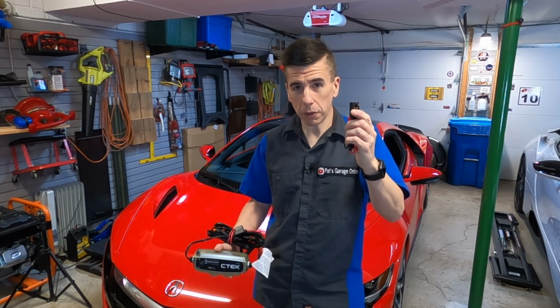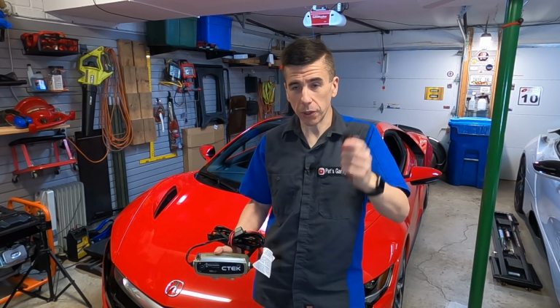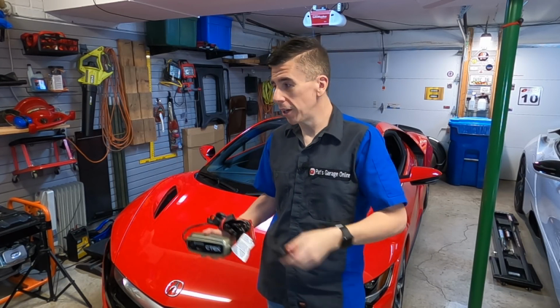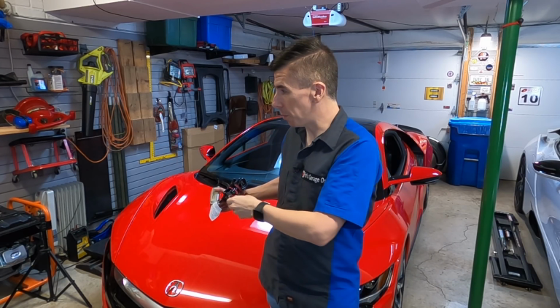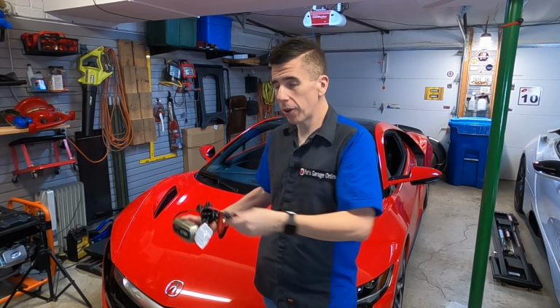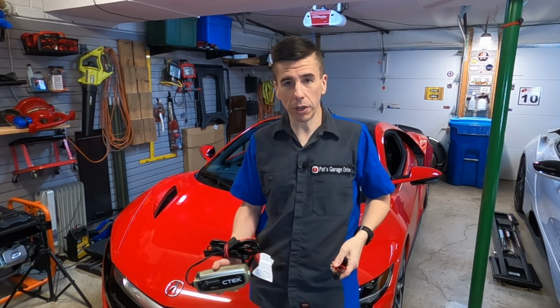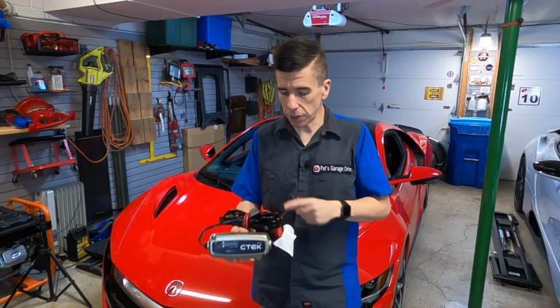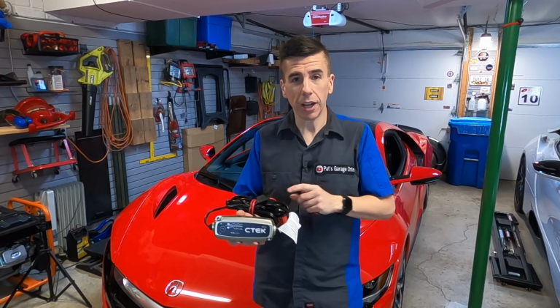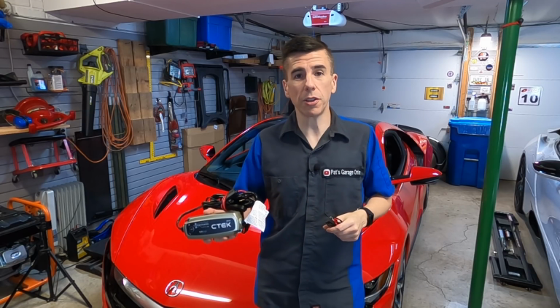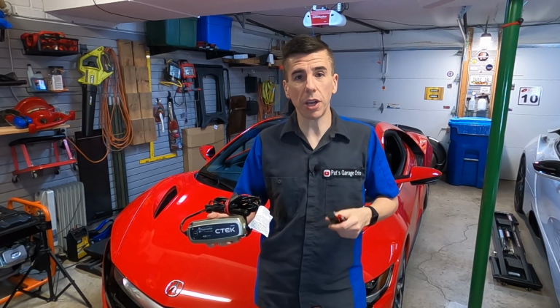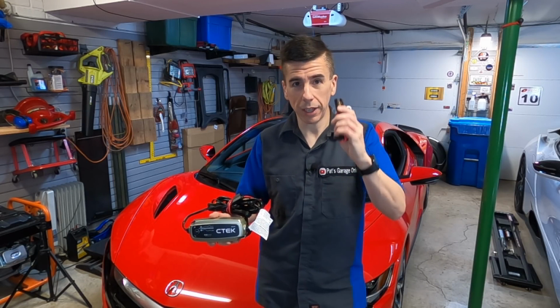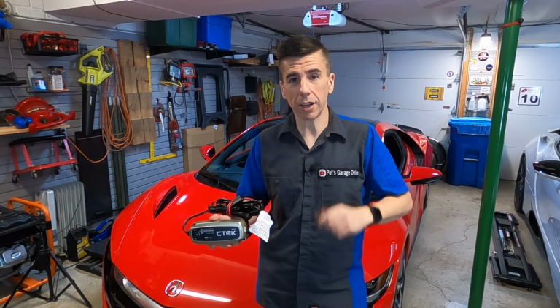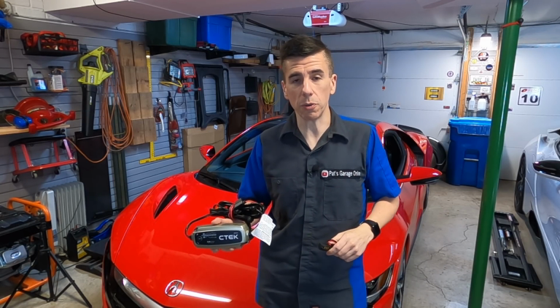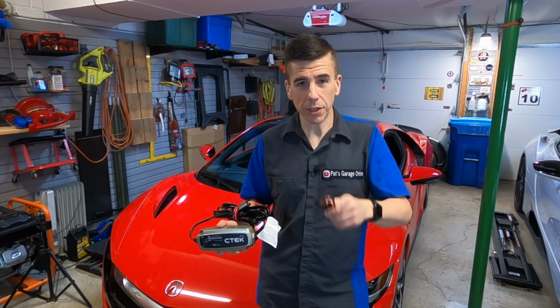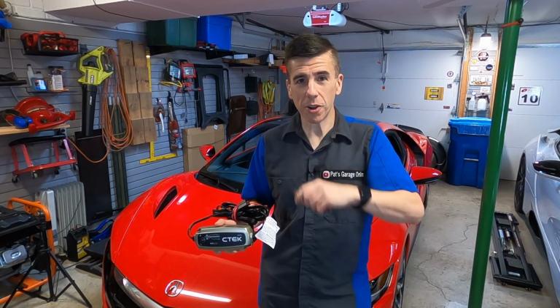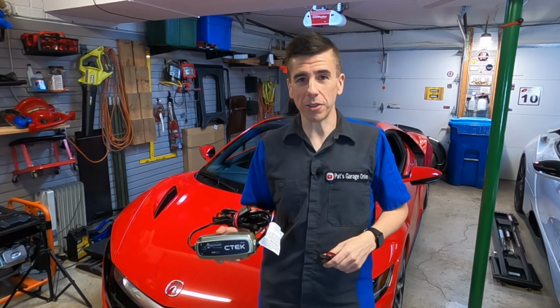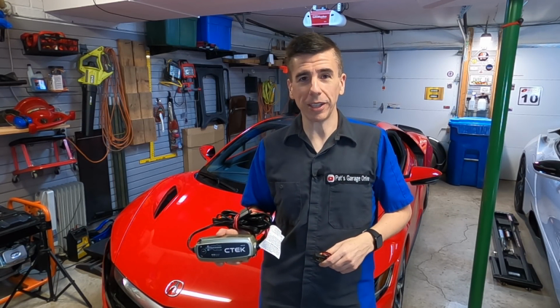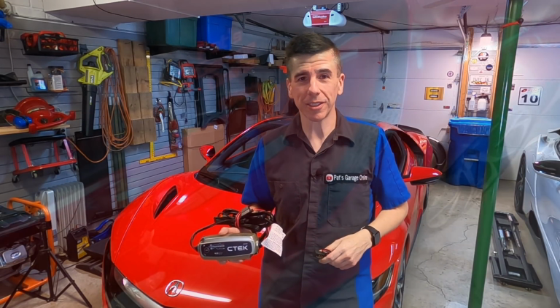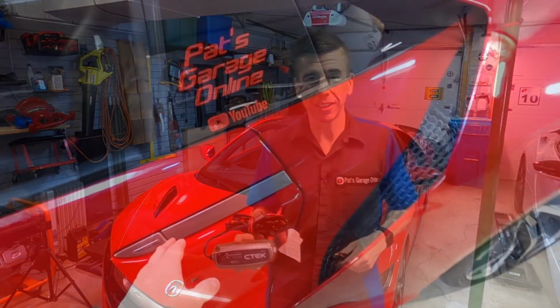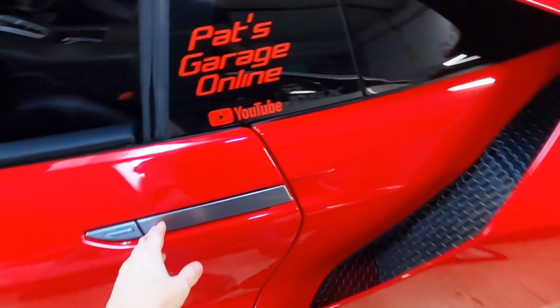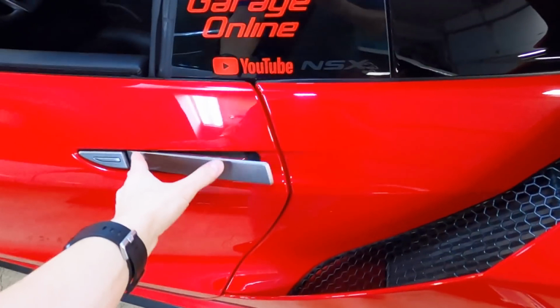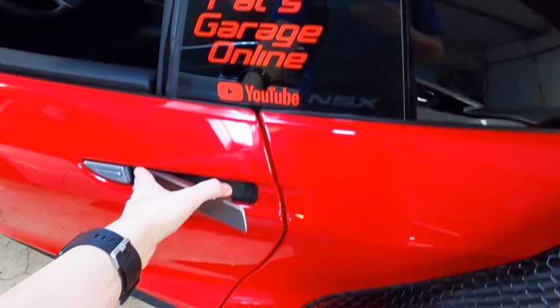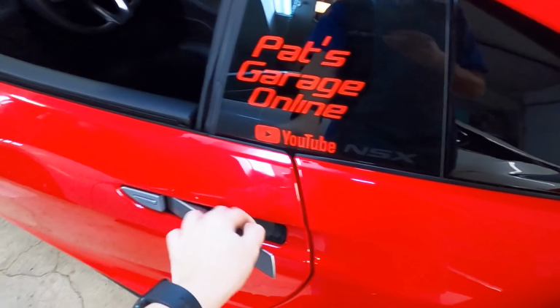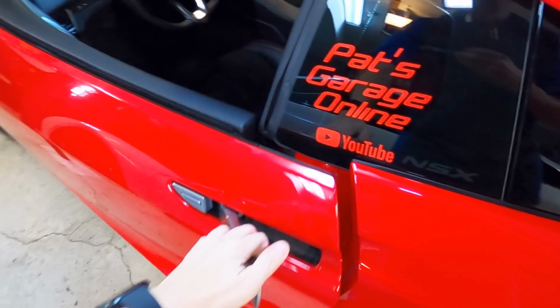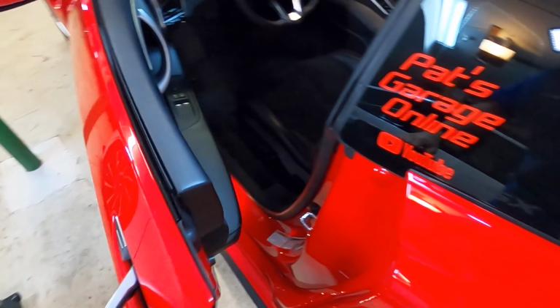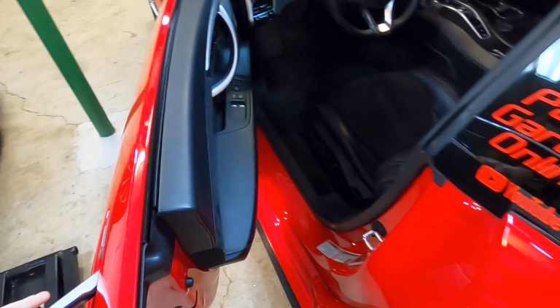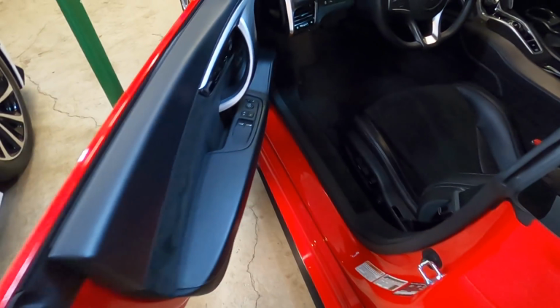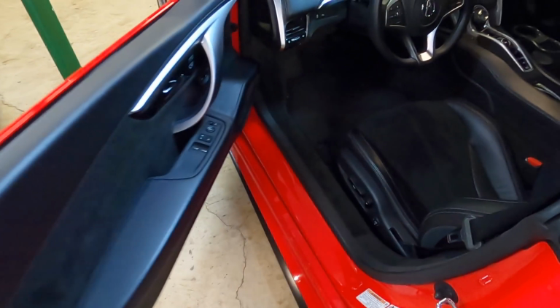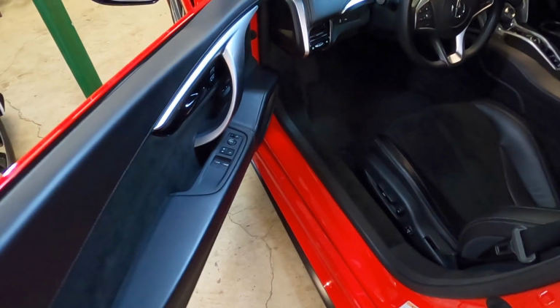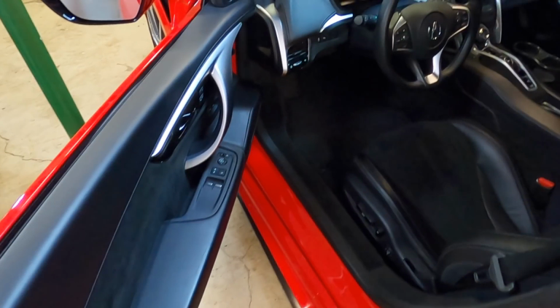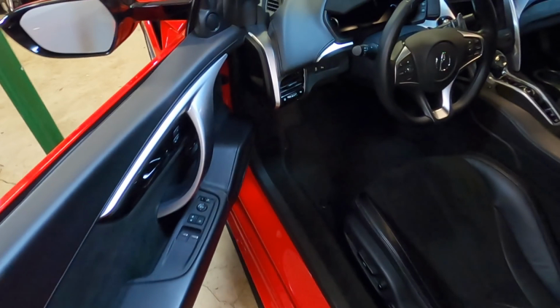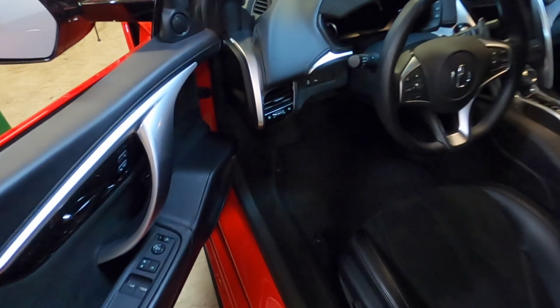This part stays on the car. When I pull the car in and want to charge it, I just undo this cable and connect the two. So let's get started on installing this. Let's open up the NSX and I'll show you exactly how to release the hood.